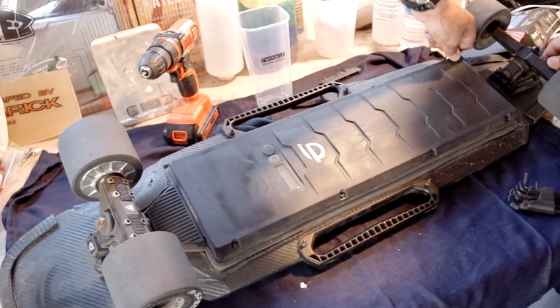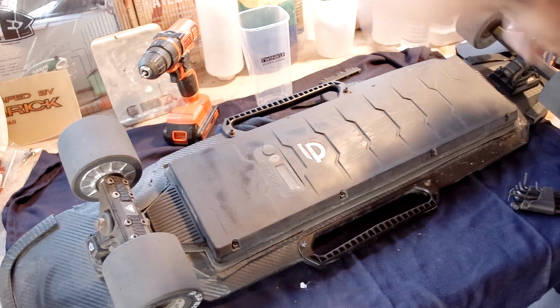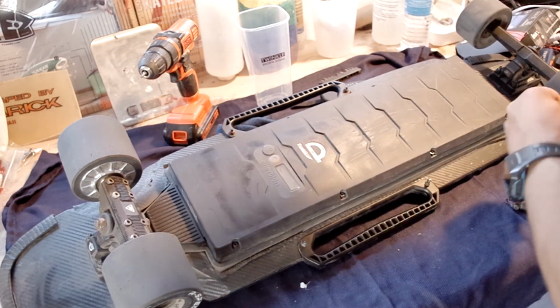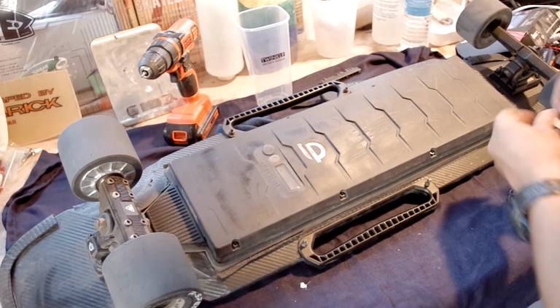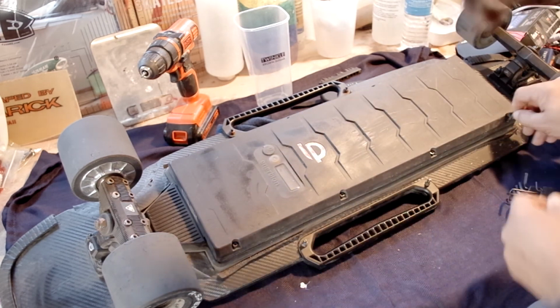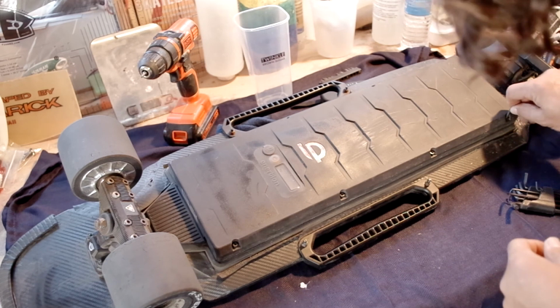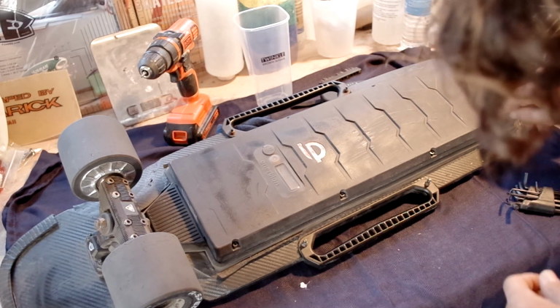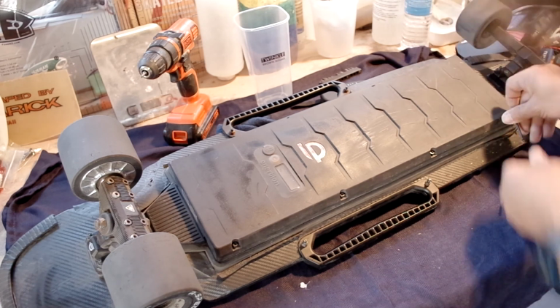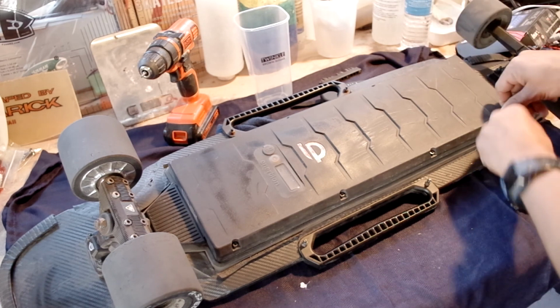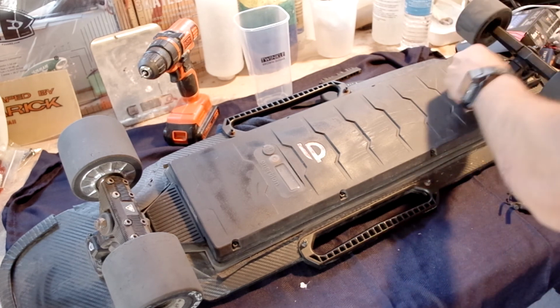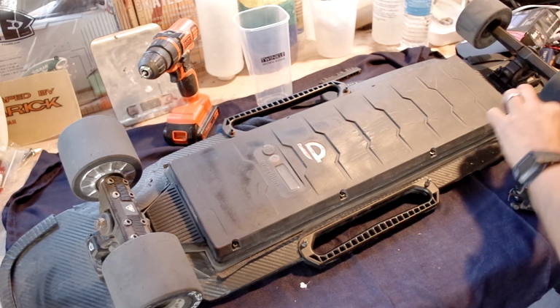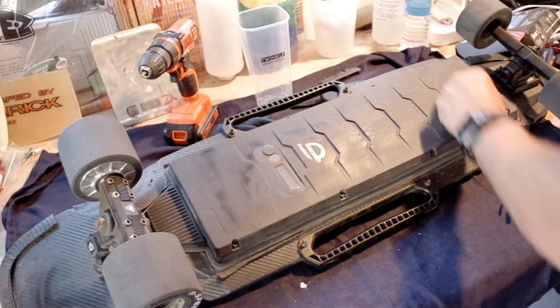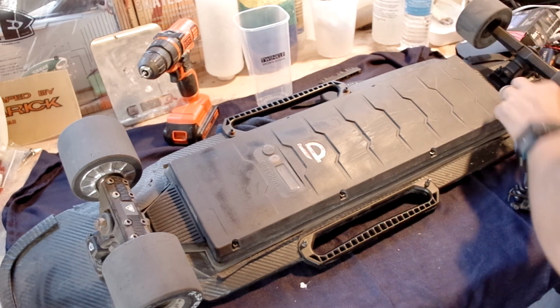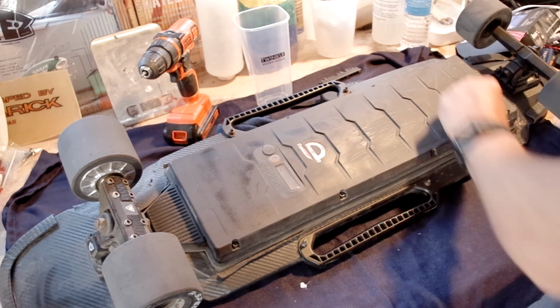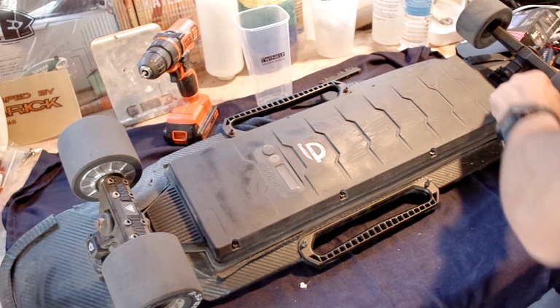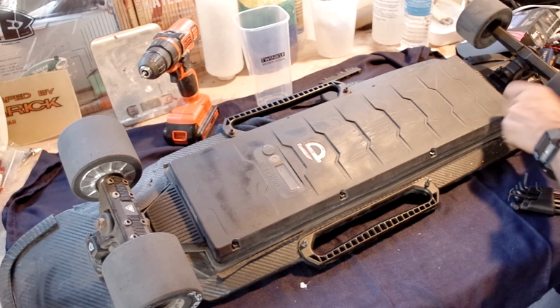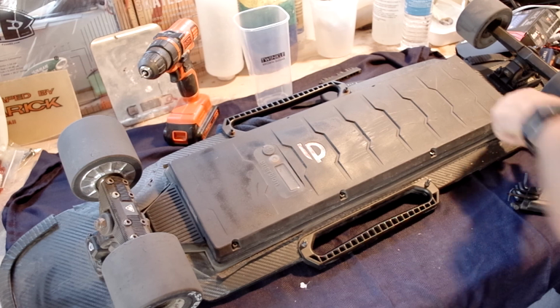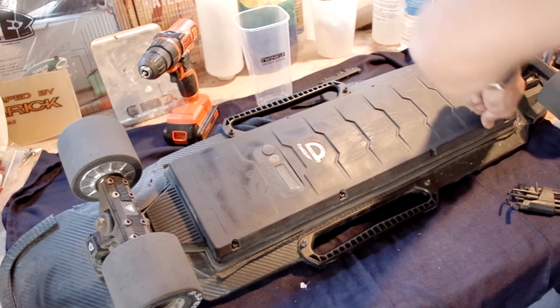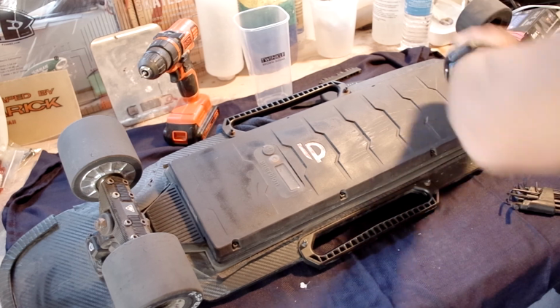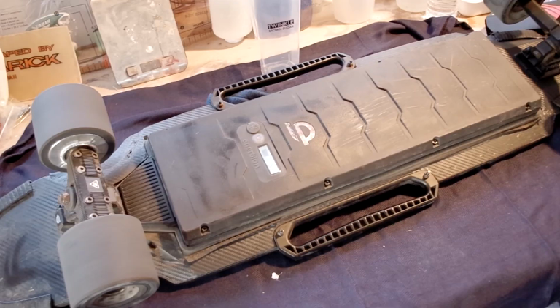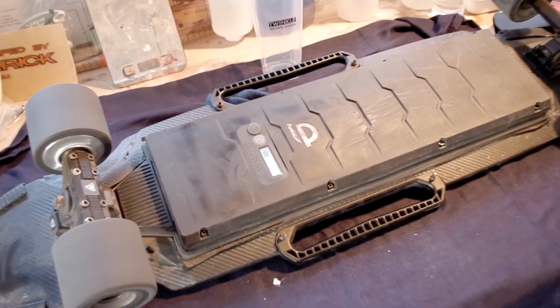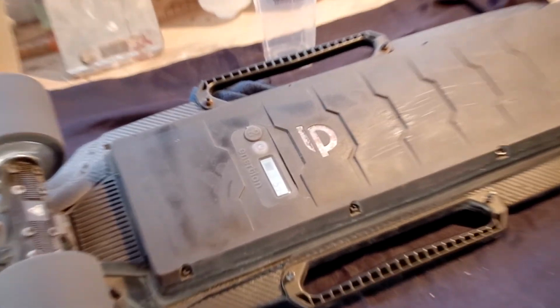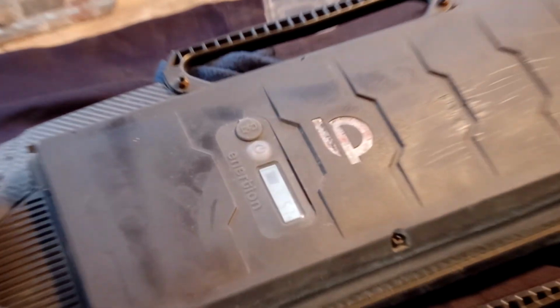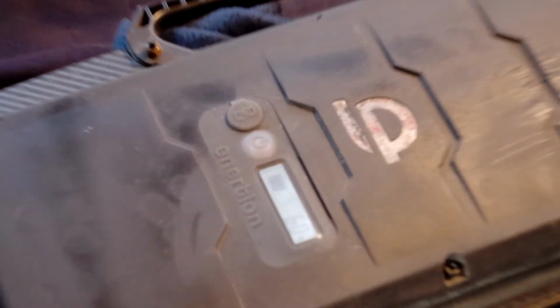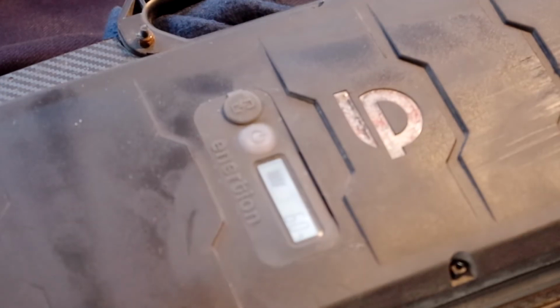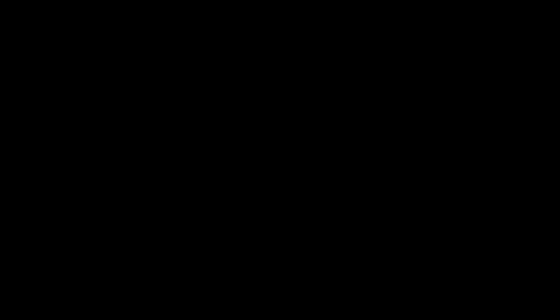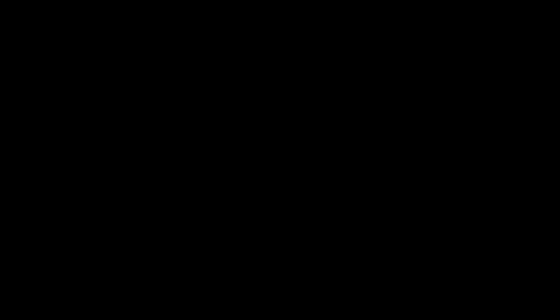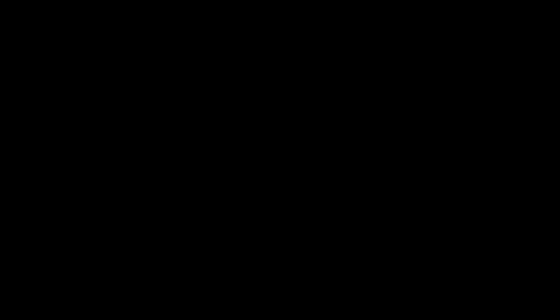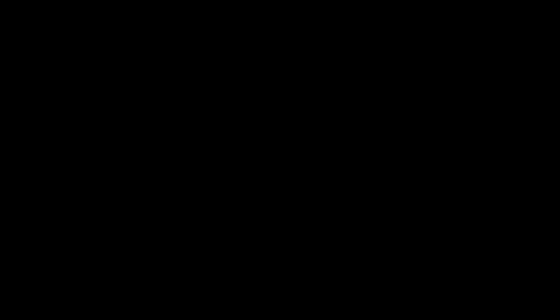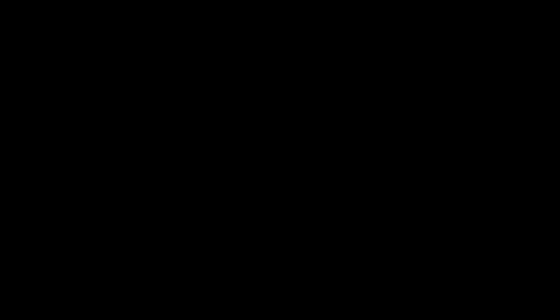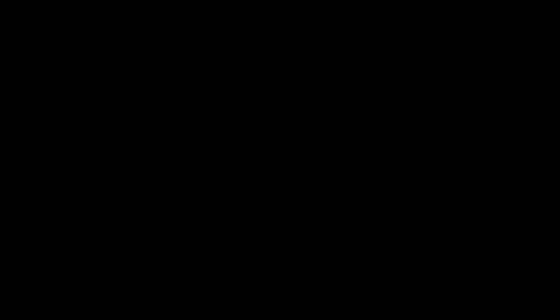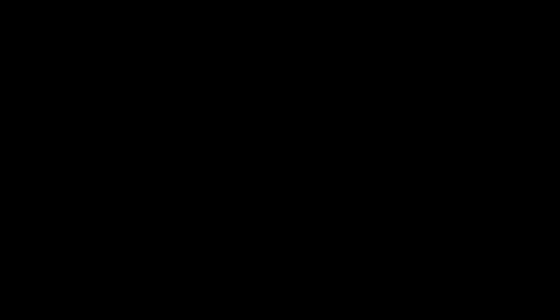In fact, if anyone knows of a way to add pneumatic wheels to the Raptor 2.1, please let me know. That would really make this board a billion times better.